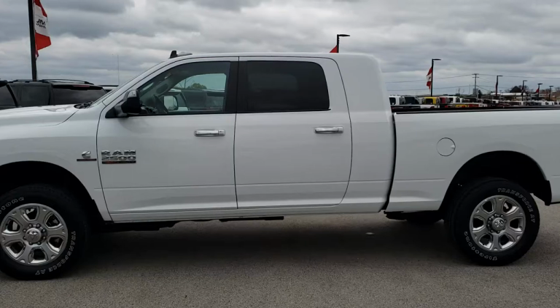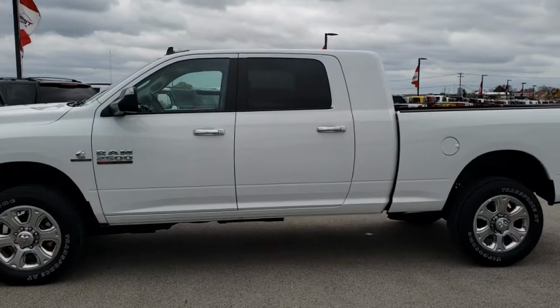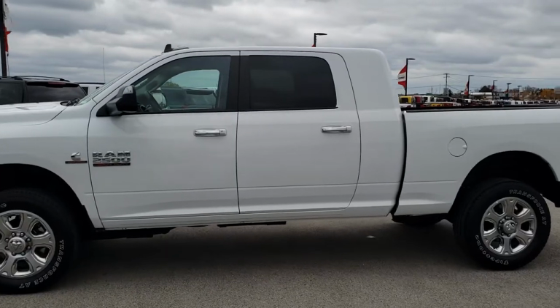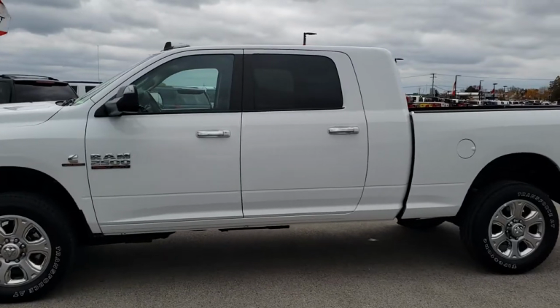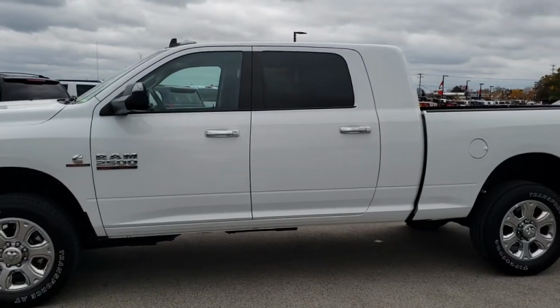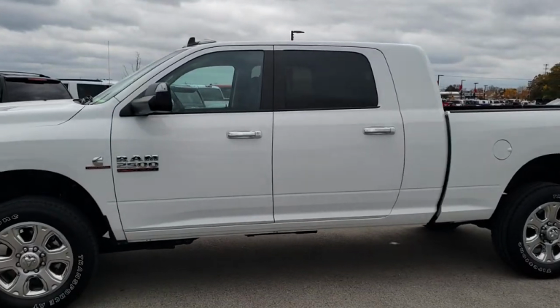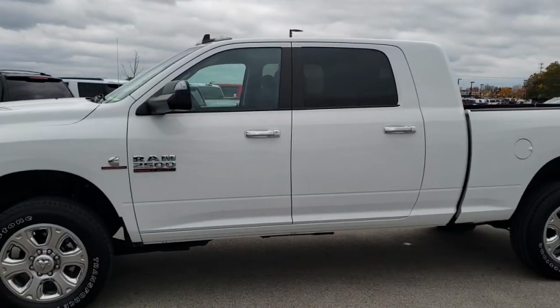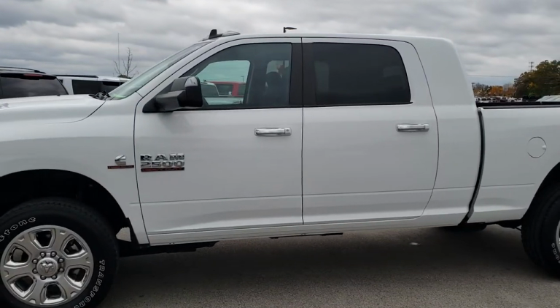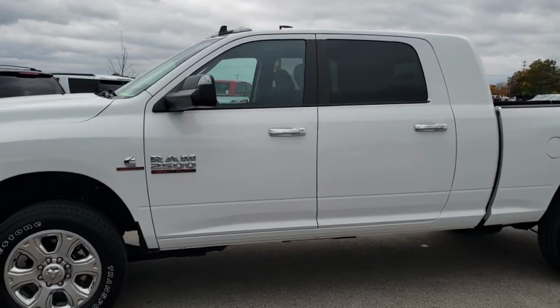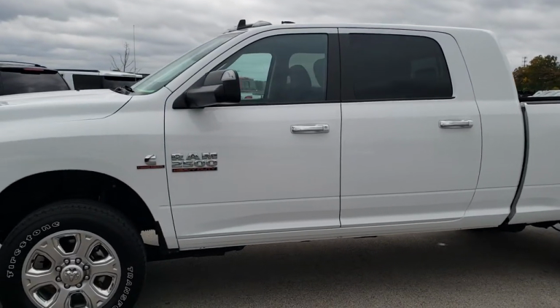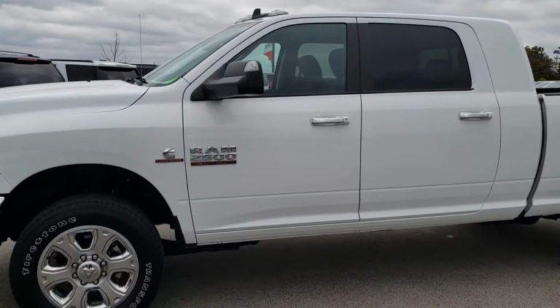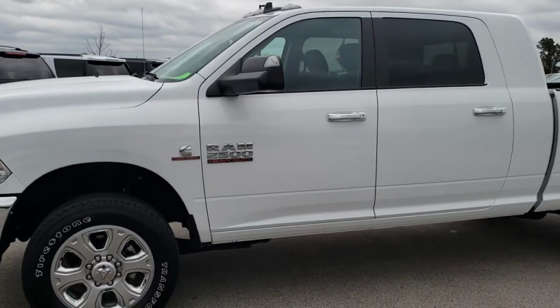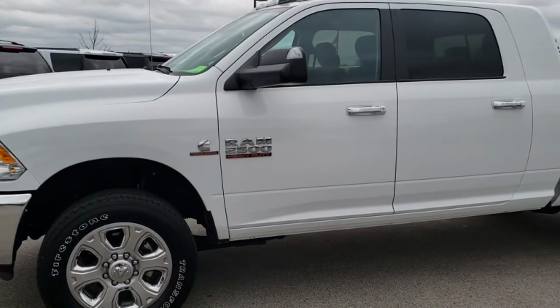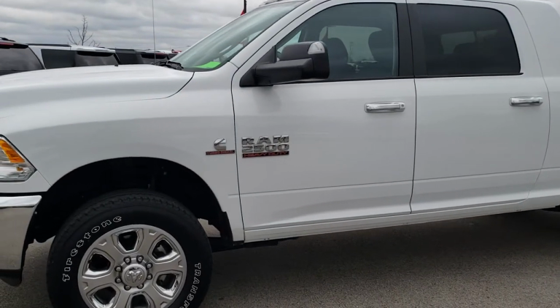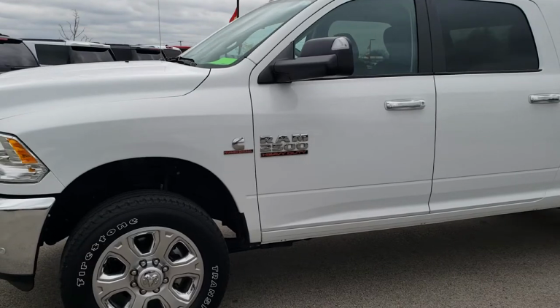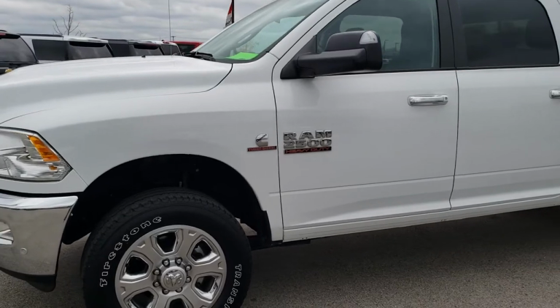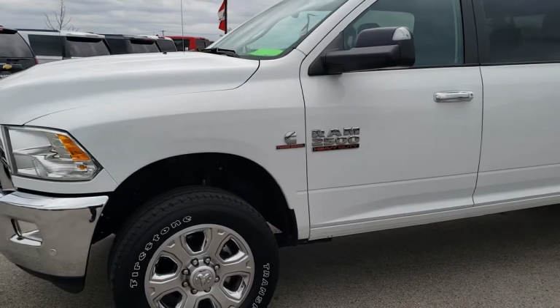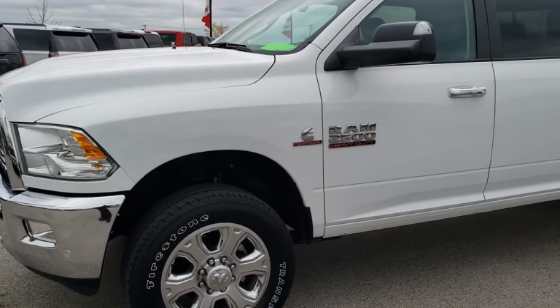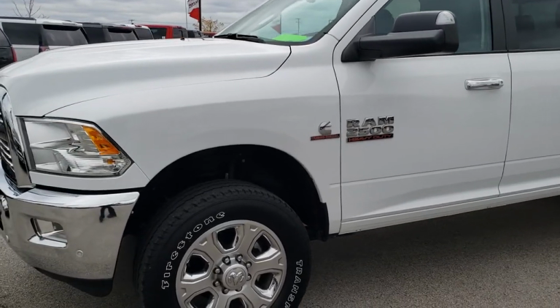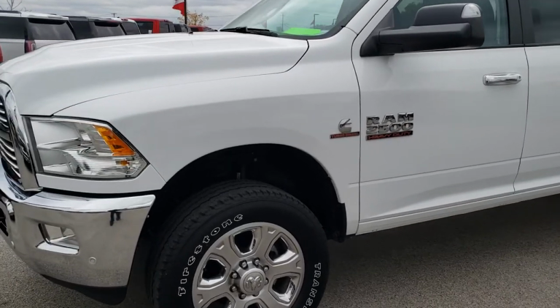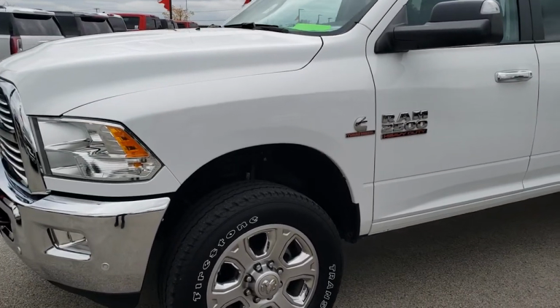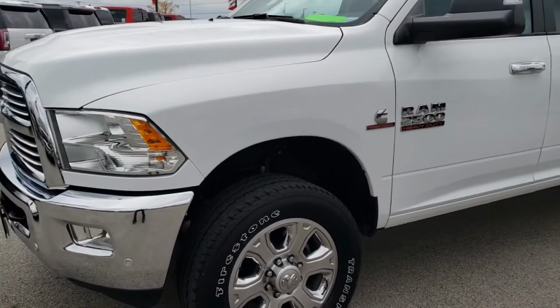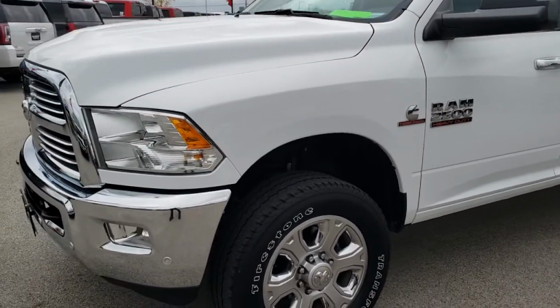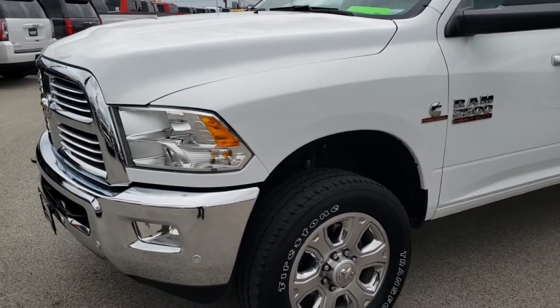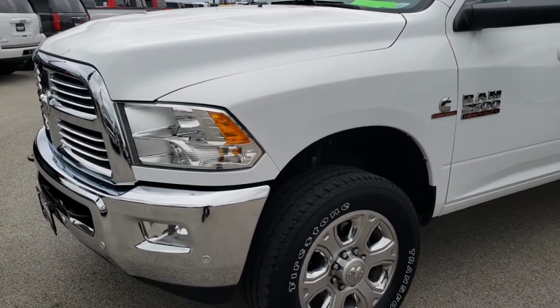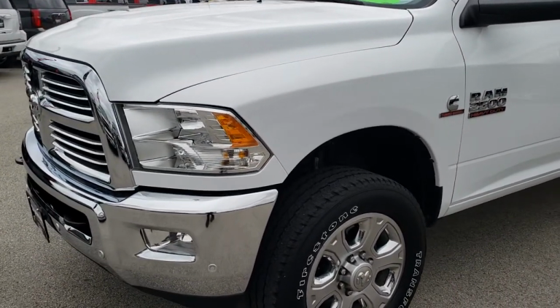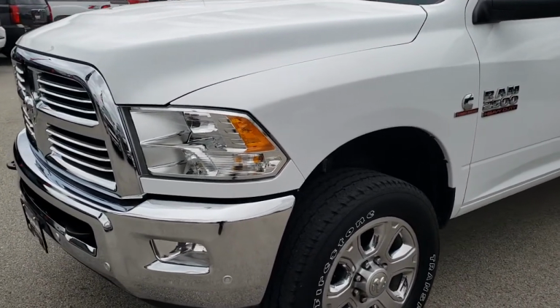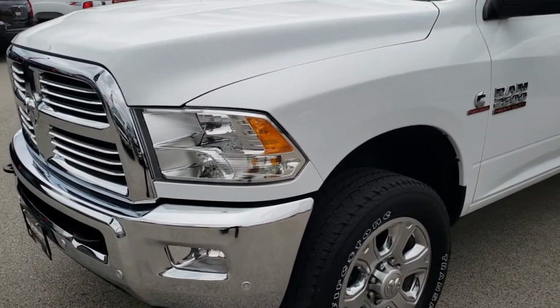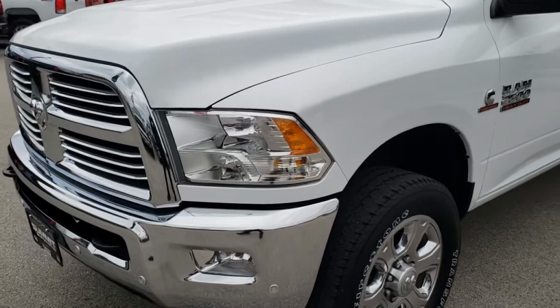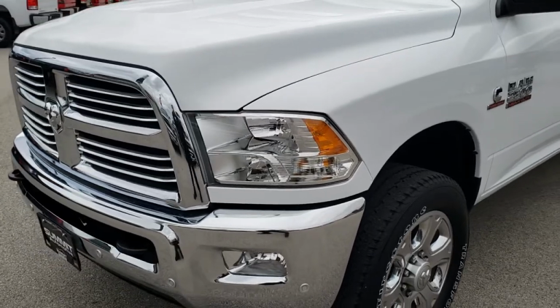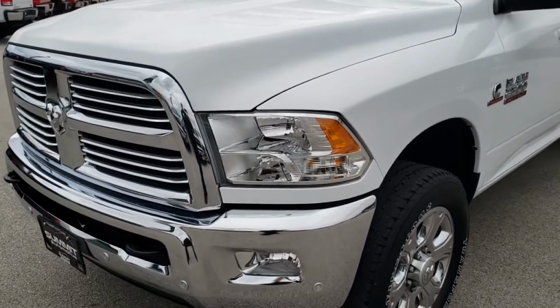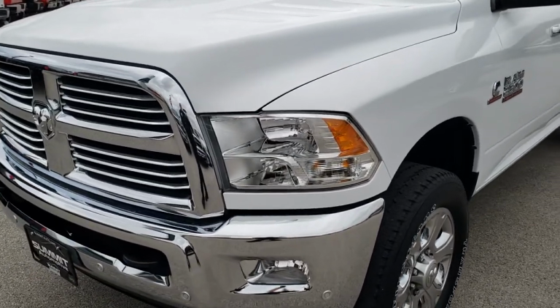This is stock number 9730. We are here at Summit Automotive in Fond du Lac, Wisconsin, your new and used heavy-duty truck headquarters. Remember, we are the guys with the trucks on 41.